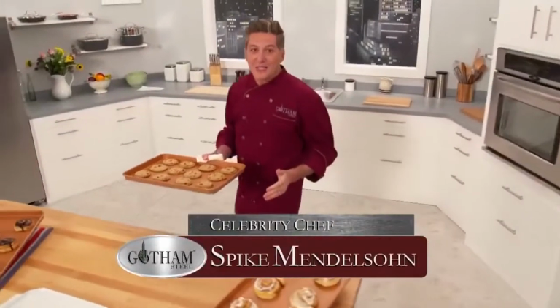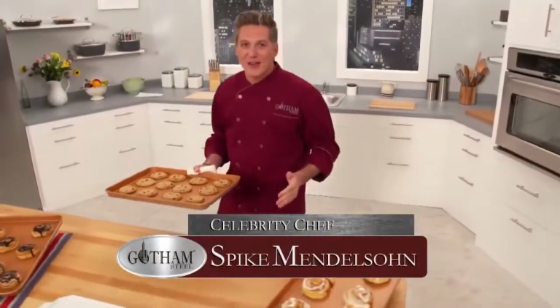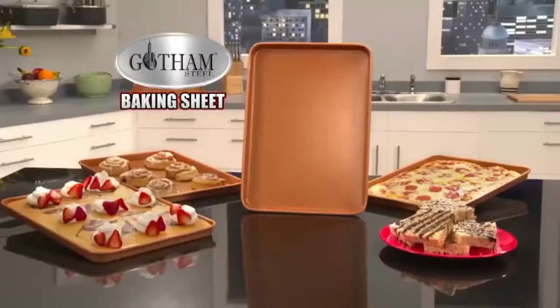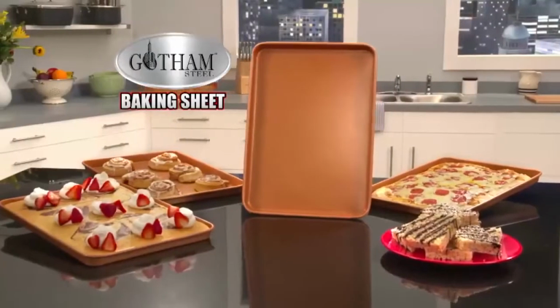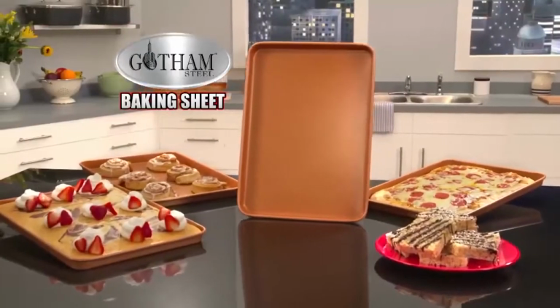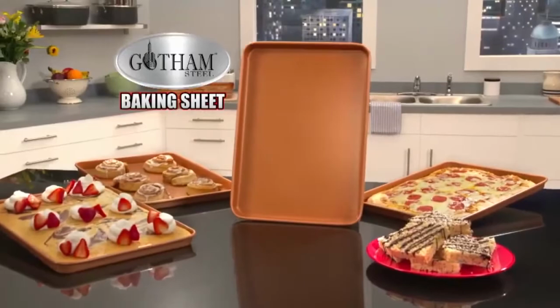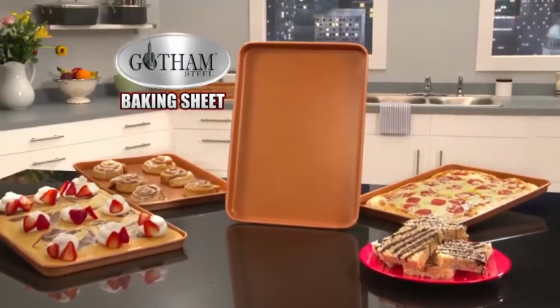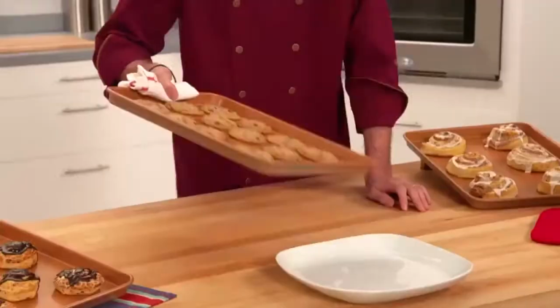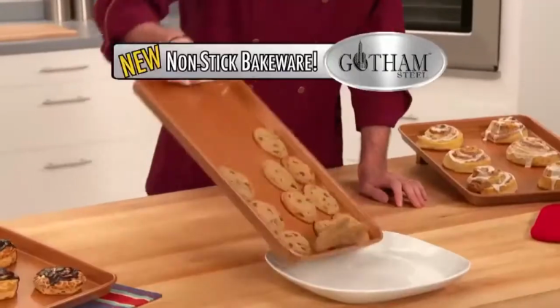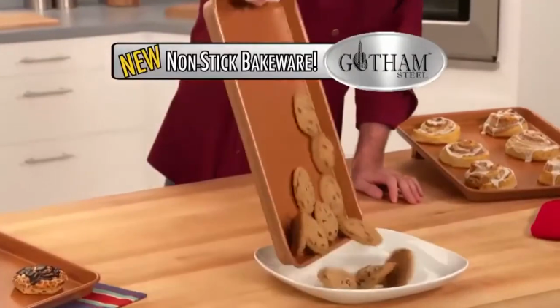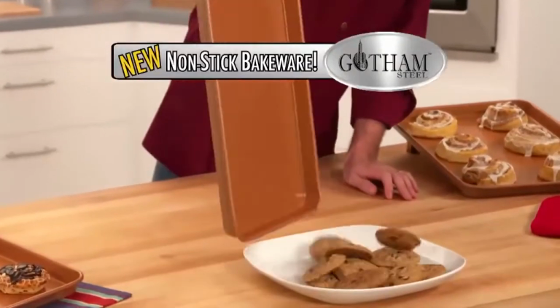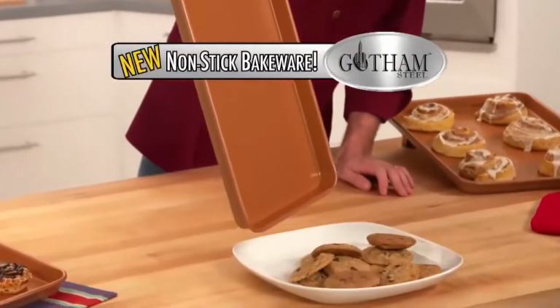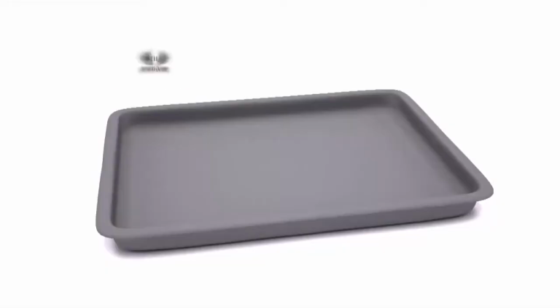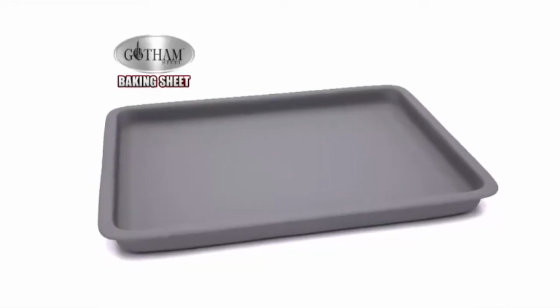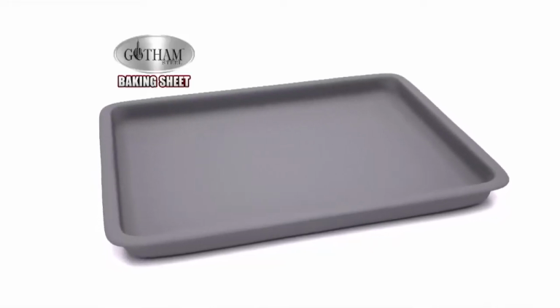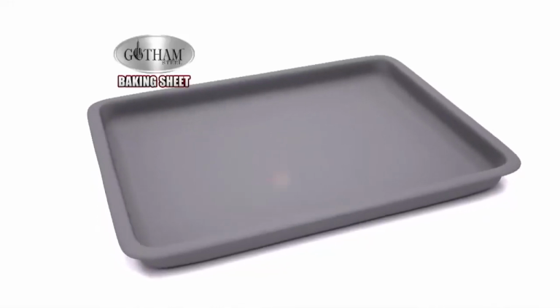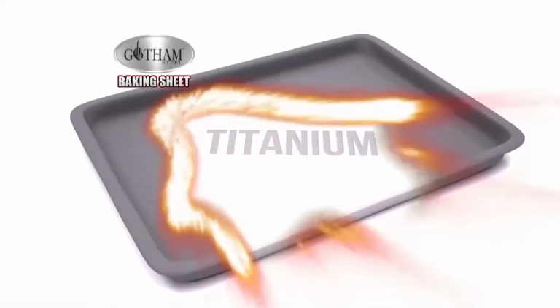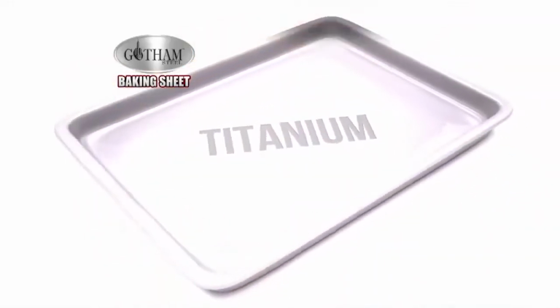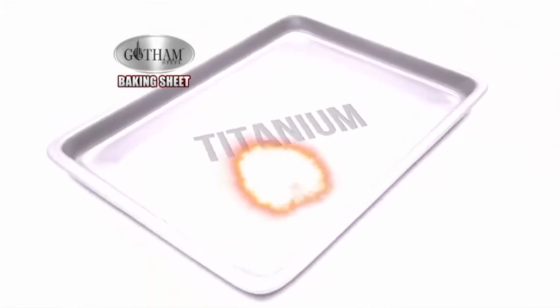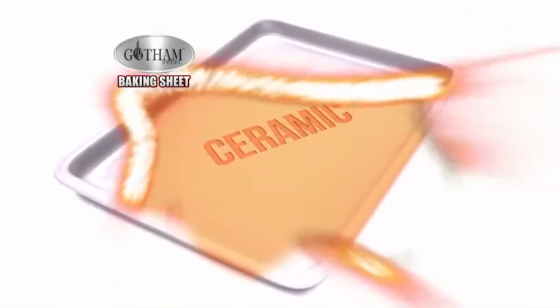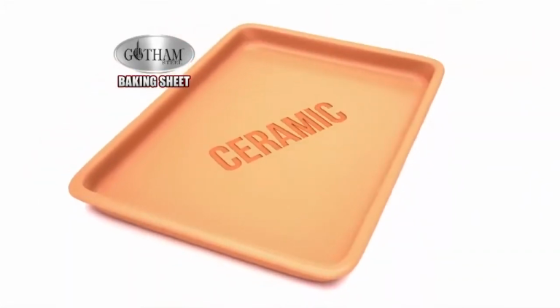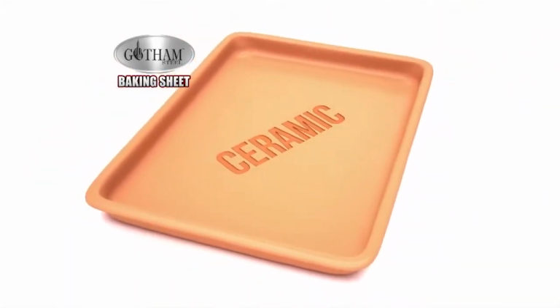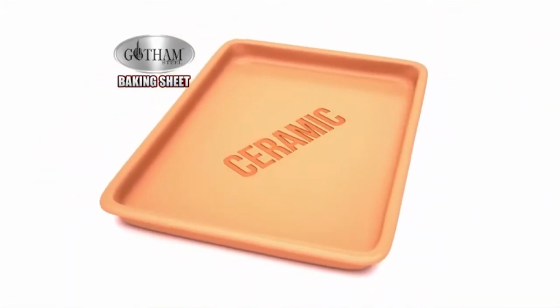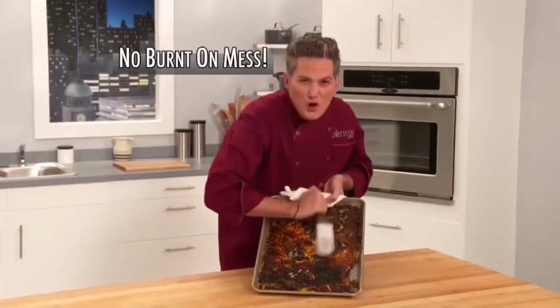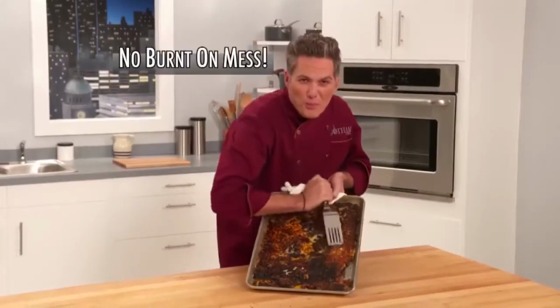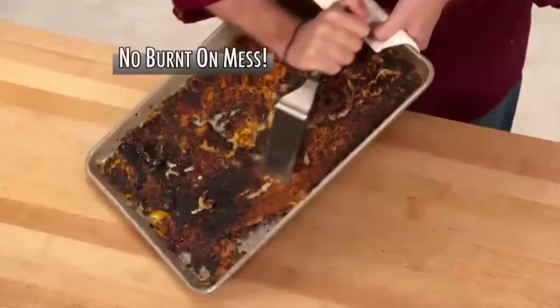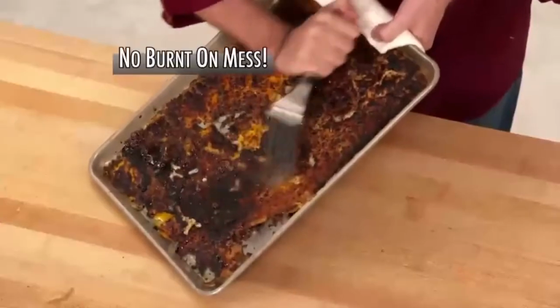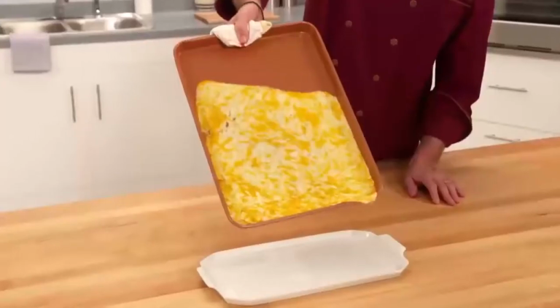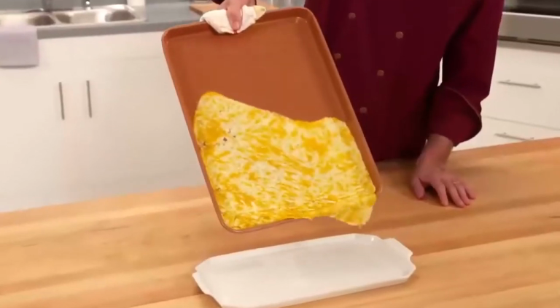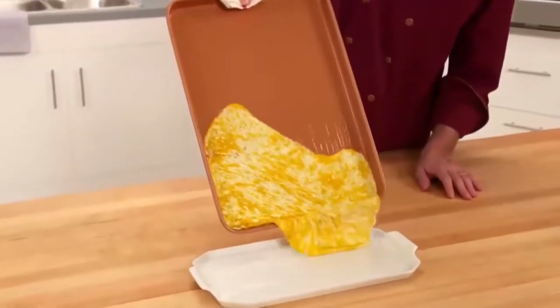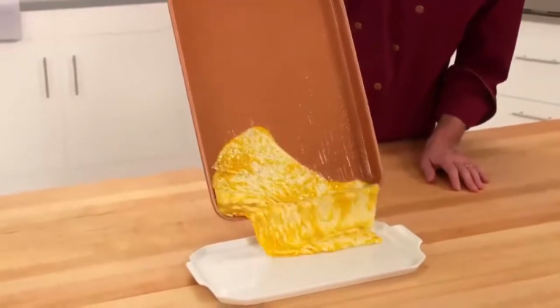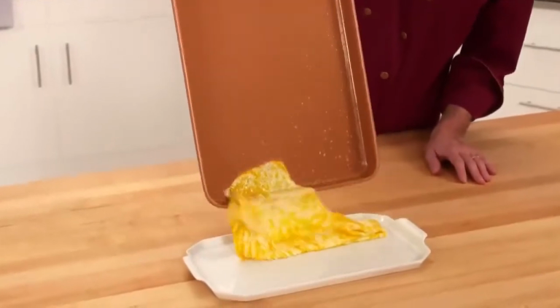Hi, Spike Mendelsohn here with my Gotham Steel Baking Sheet, the newest breakthrough in non-stick bakeware. Our TI Ceramic Surface combines super strong titanium with super slick ceramic. So no more burnt-on messes — melted cheese slides right off this pan.